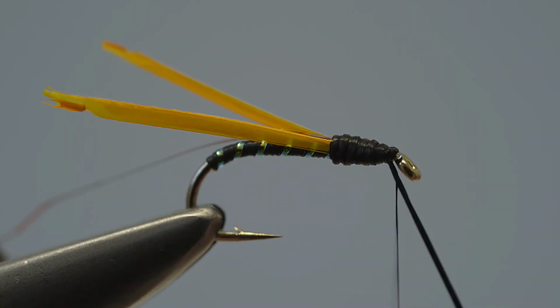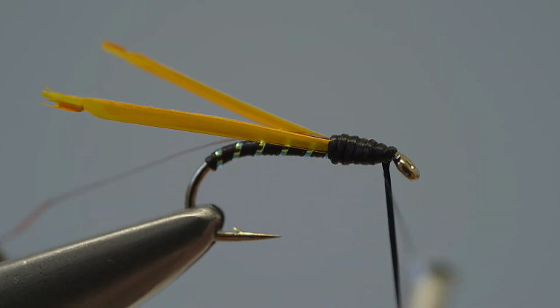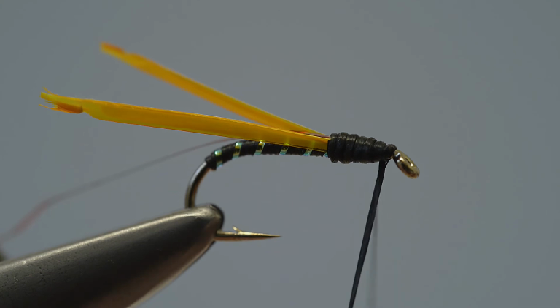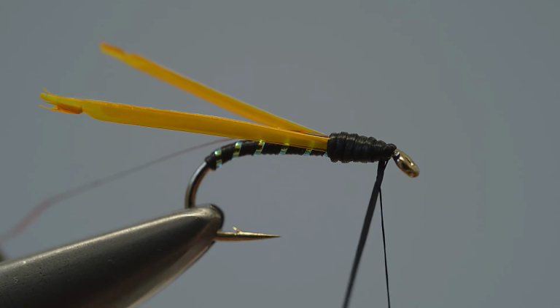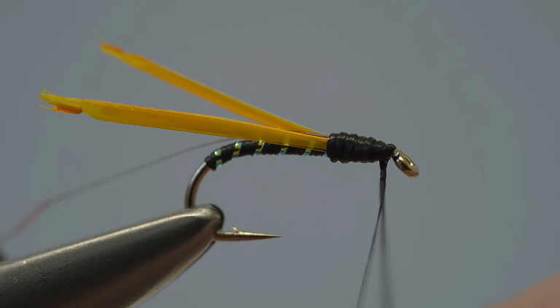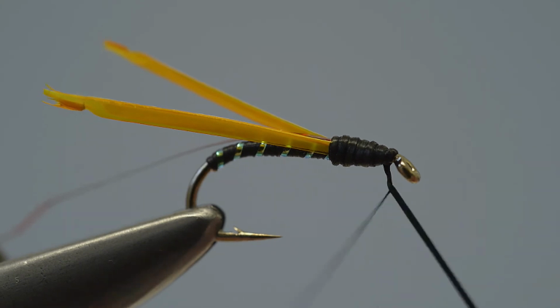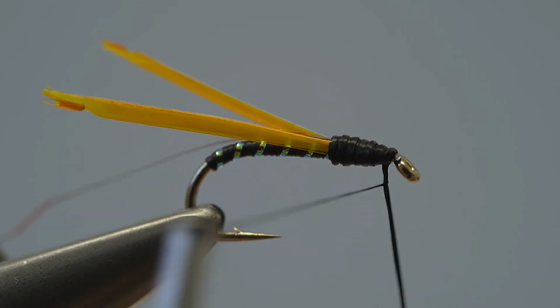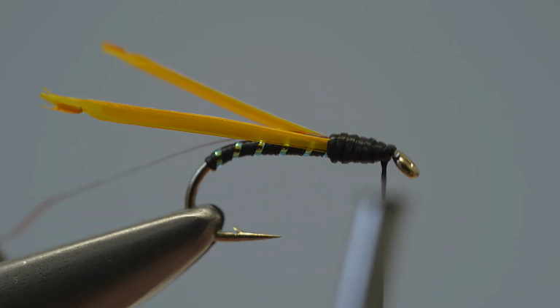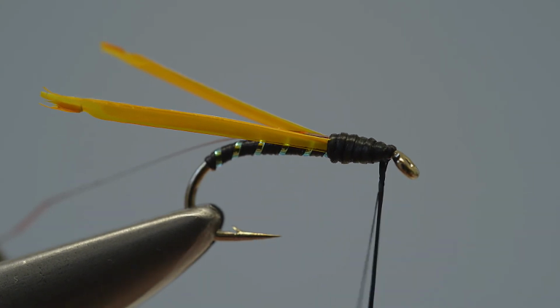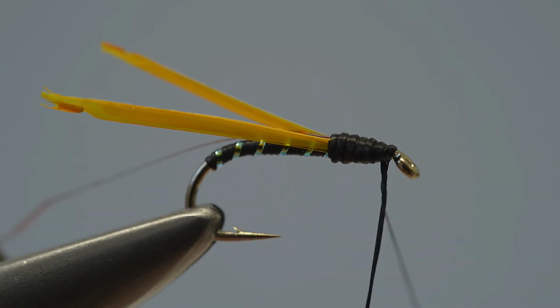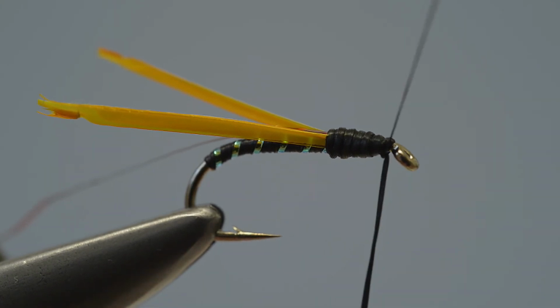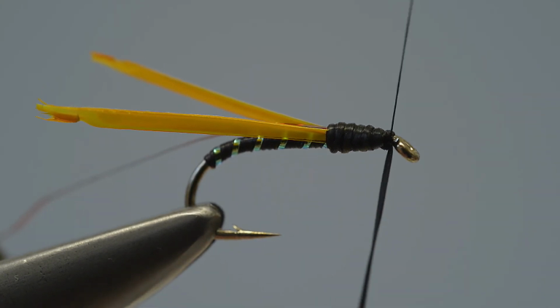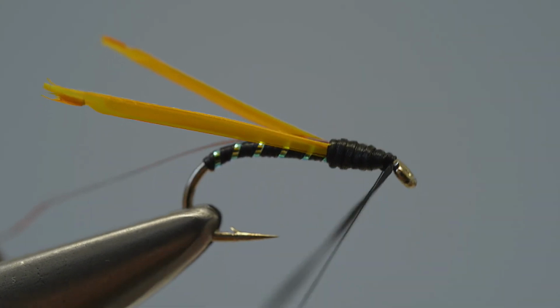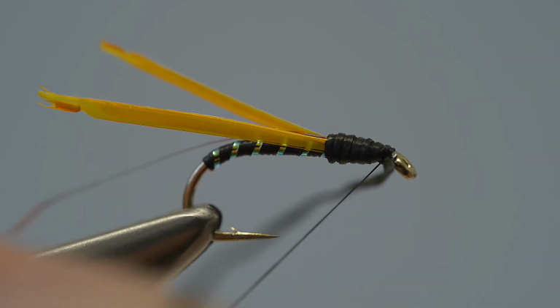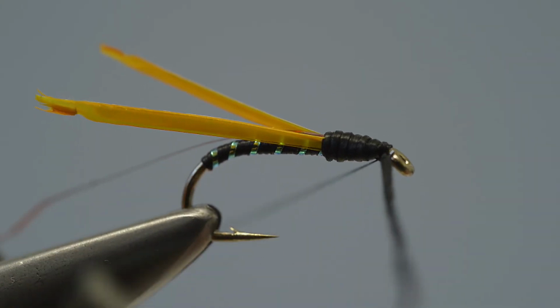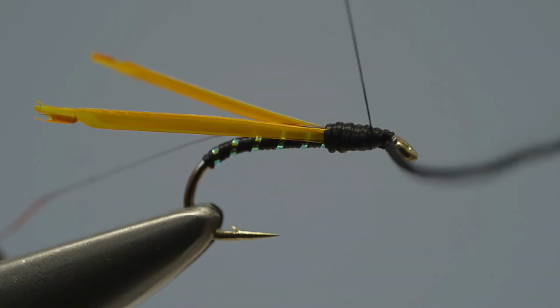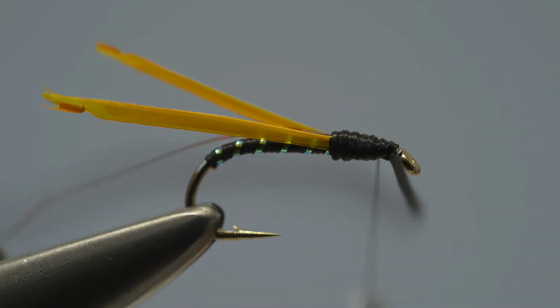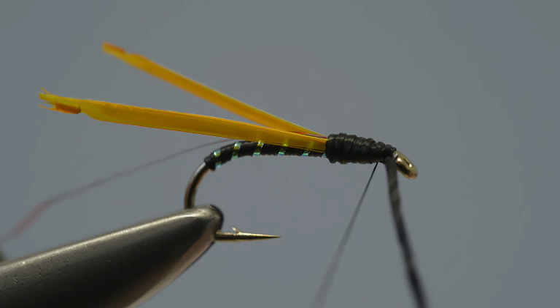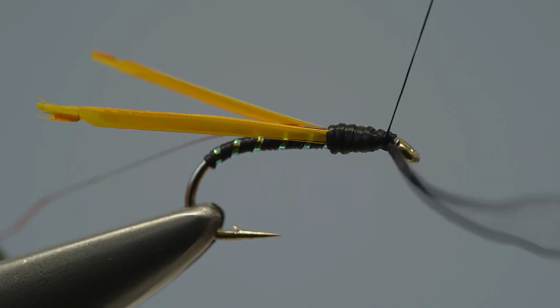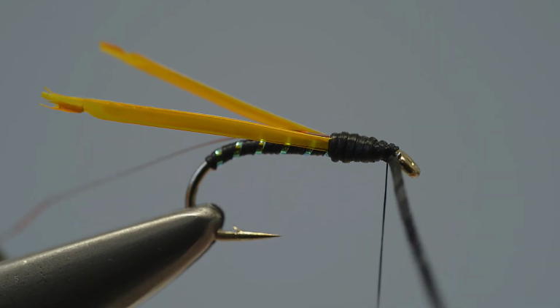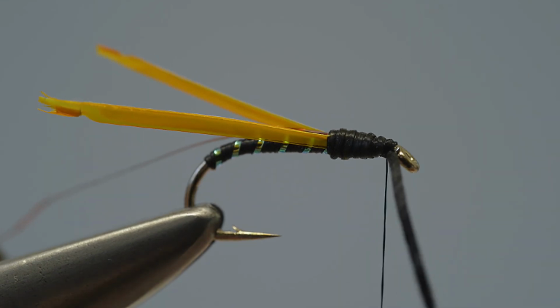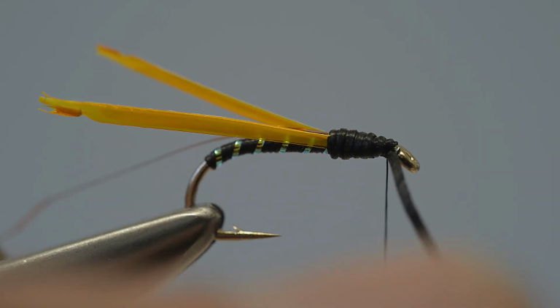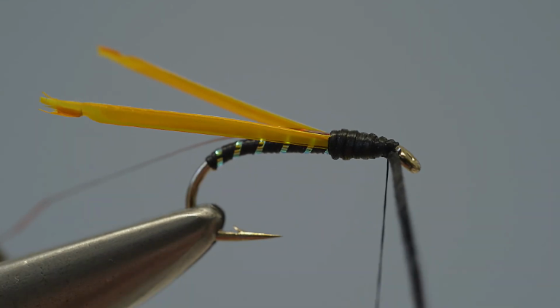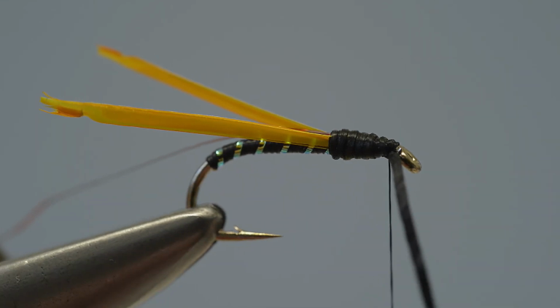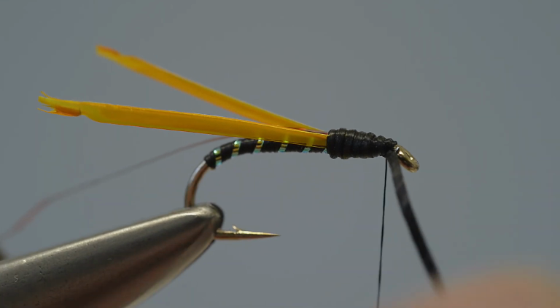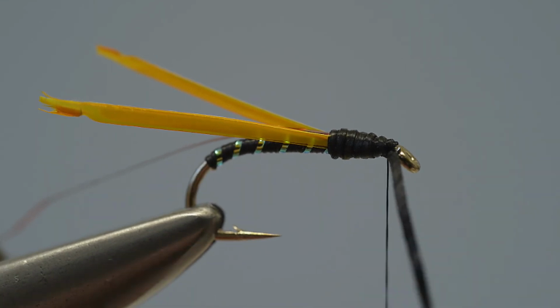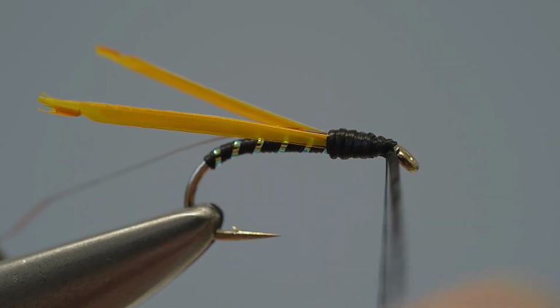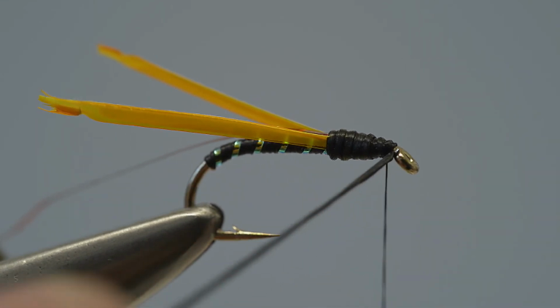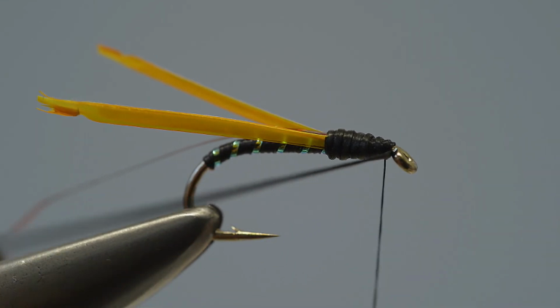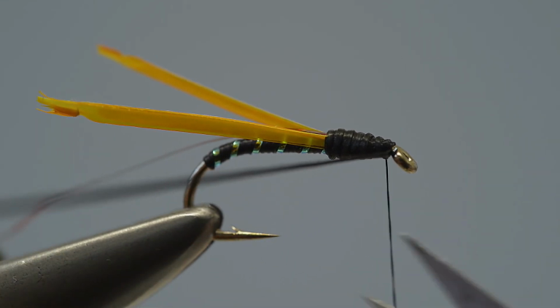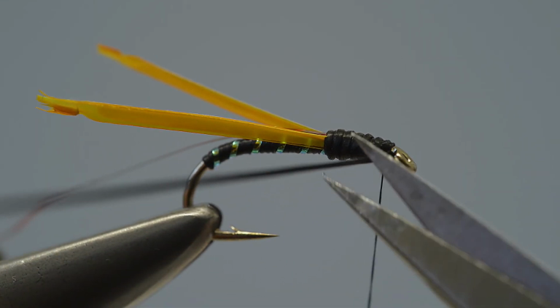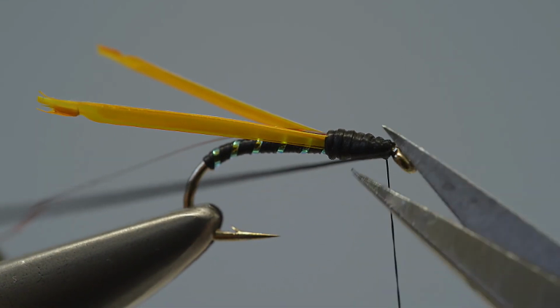When the loose end of the flexi-floss has reached as far as the eye, take the thread and use it to lock that loose end in place, before carefully trimming it off with a pair of scissors.